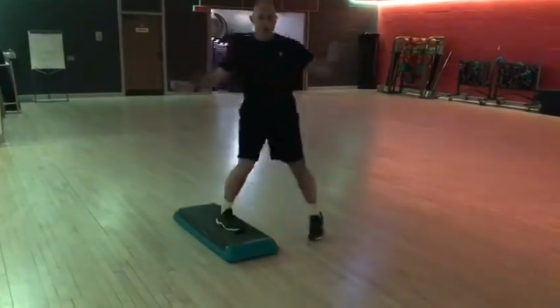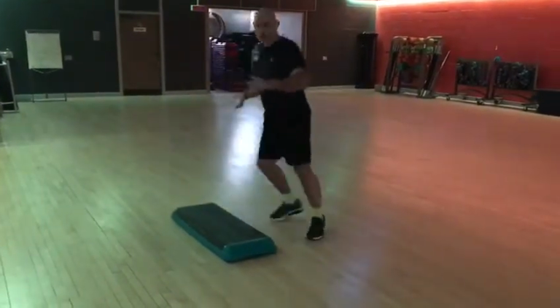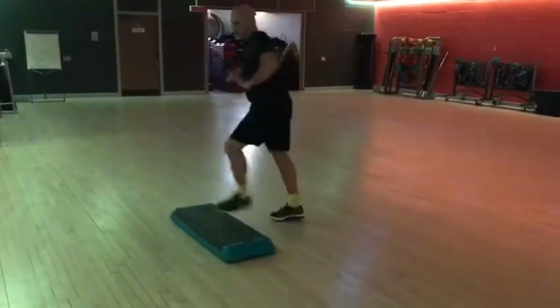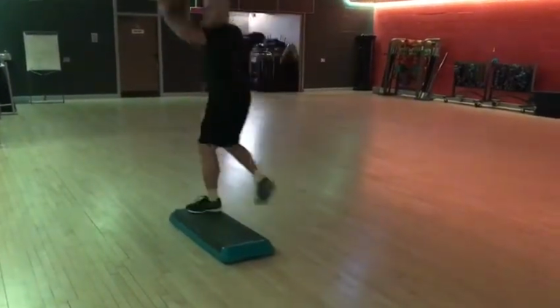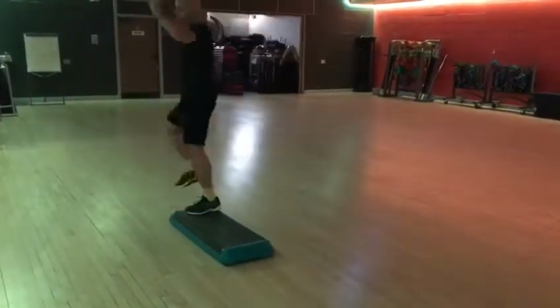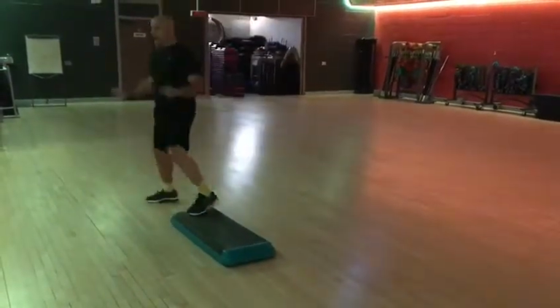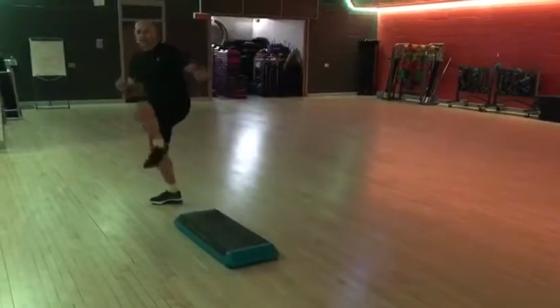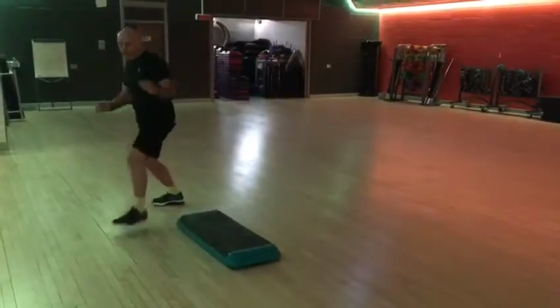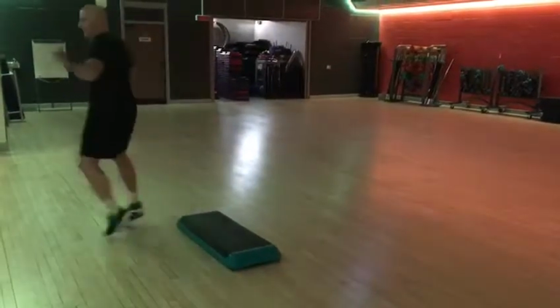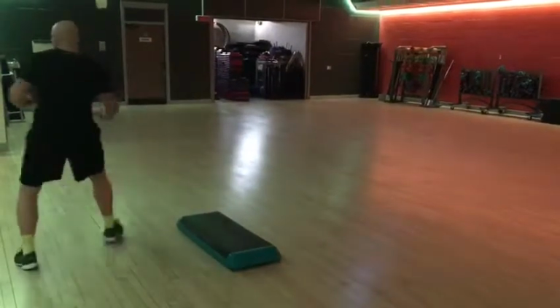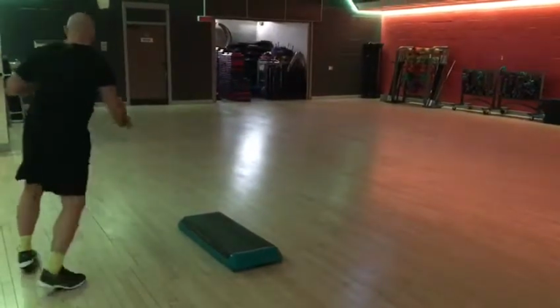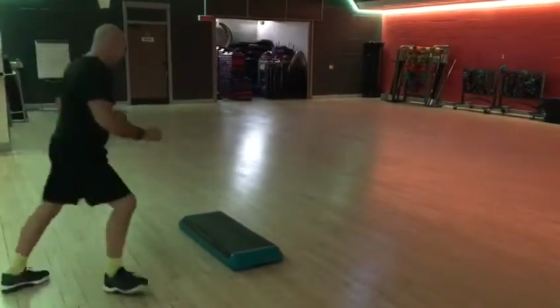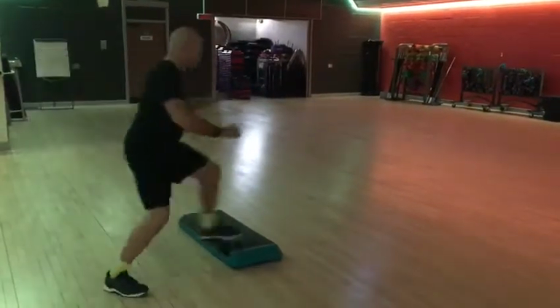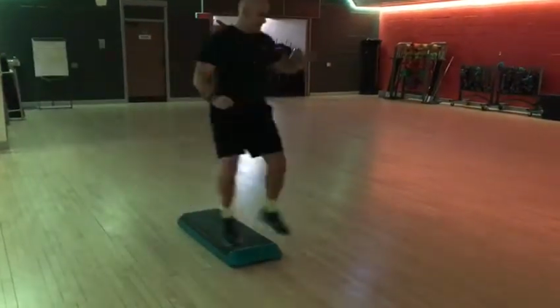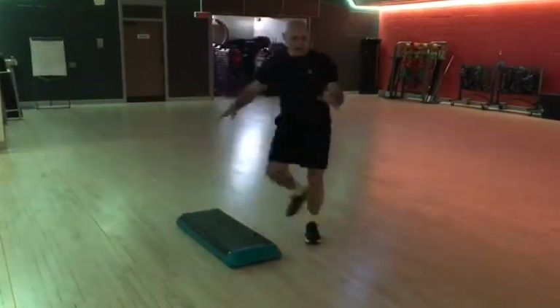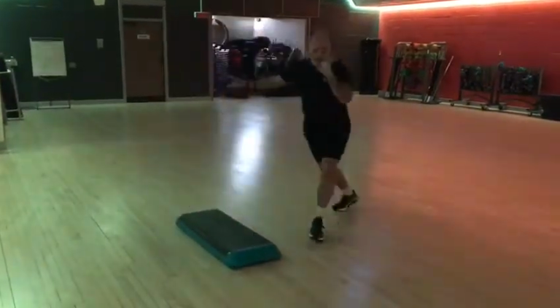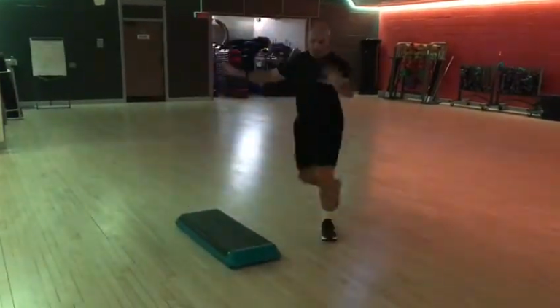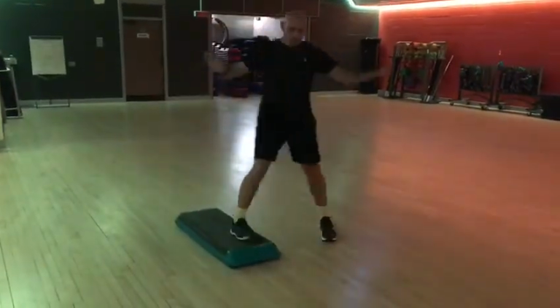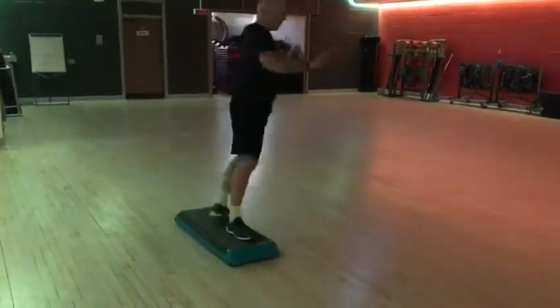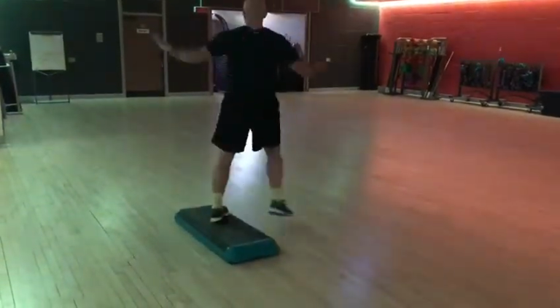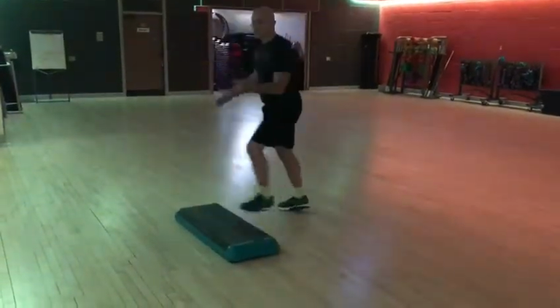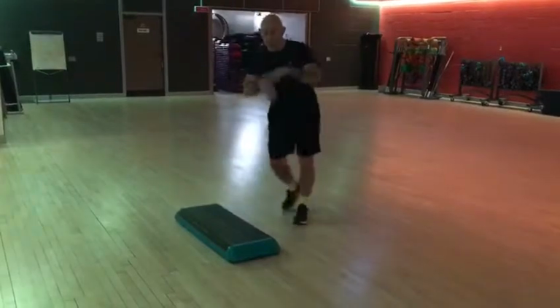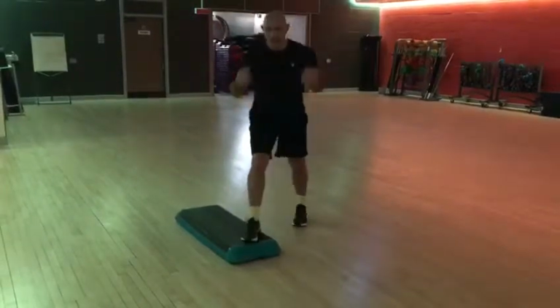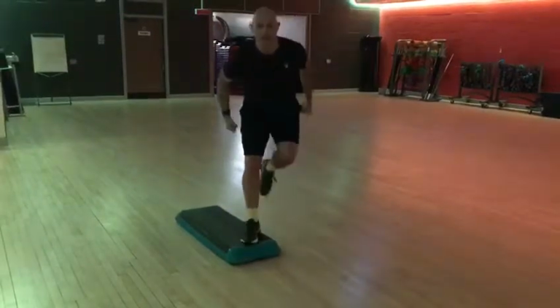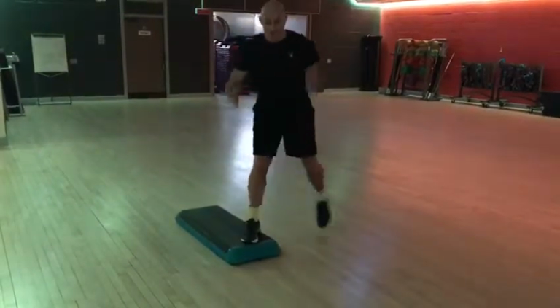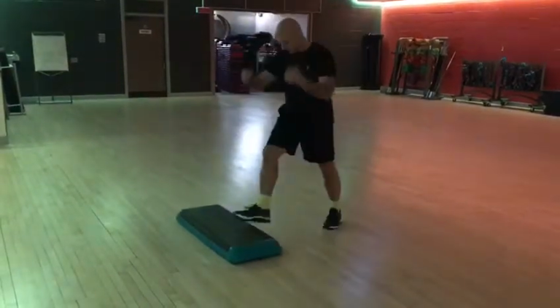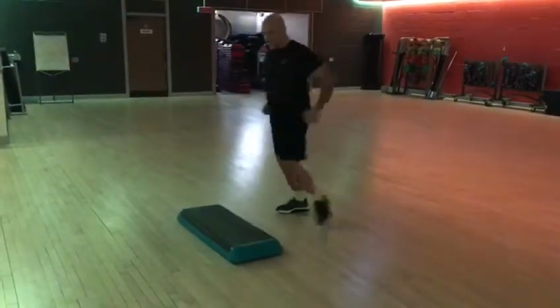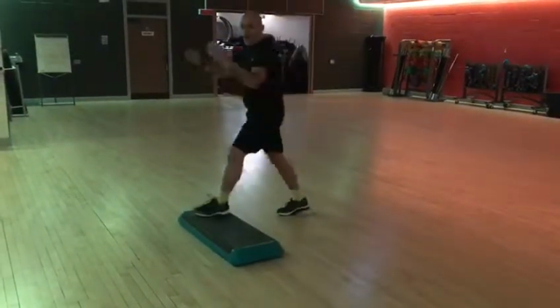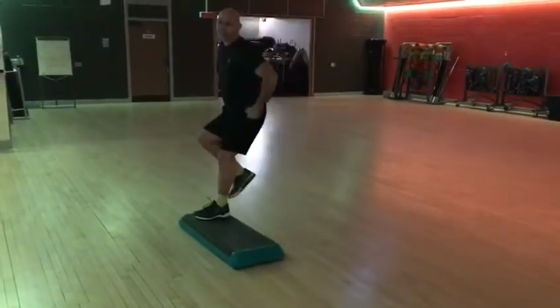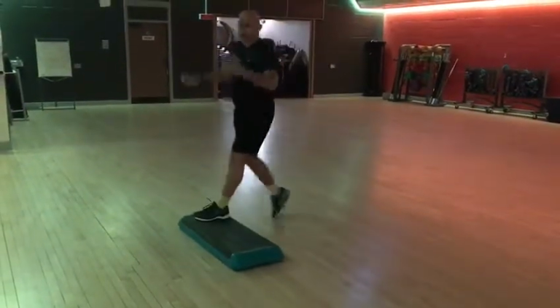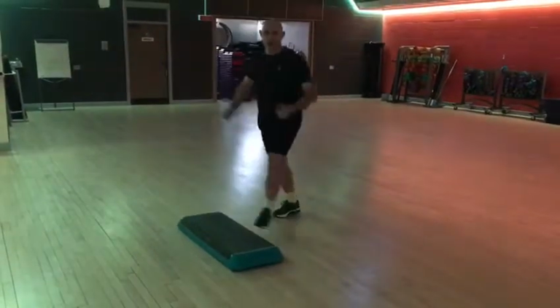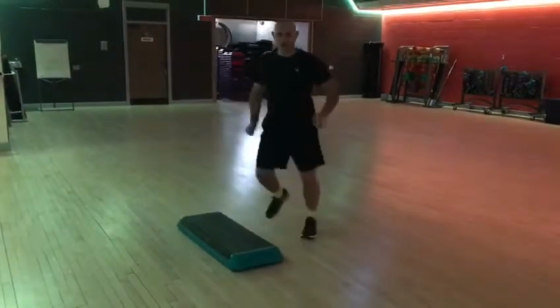Reverse. Chassé. Chassé over, Bat Mambo, a single knee — that's for advanced students.